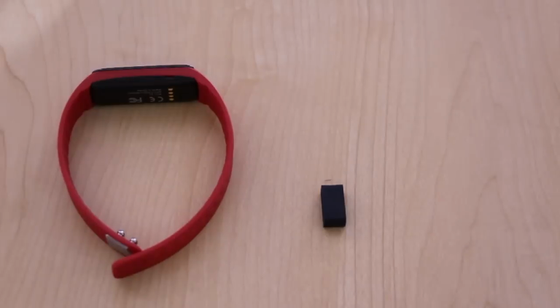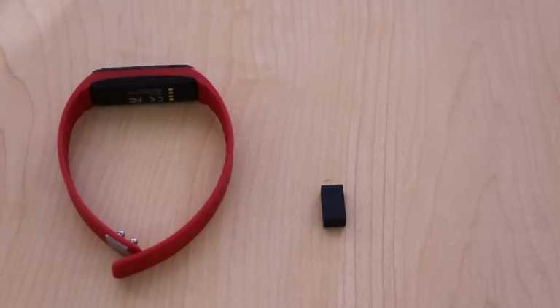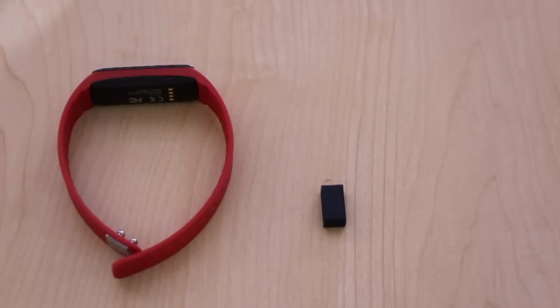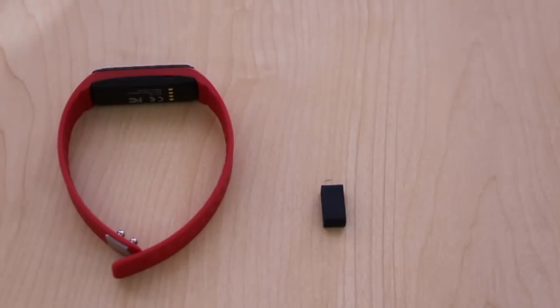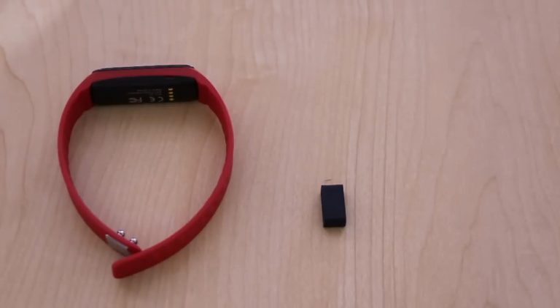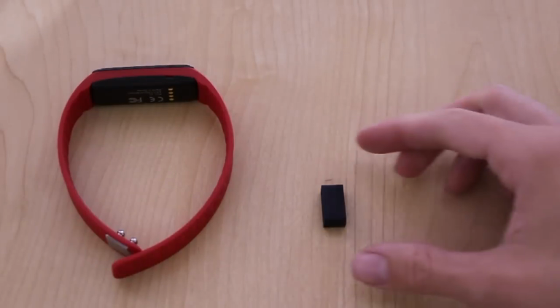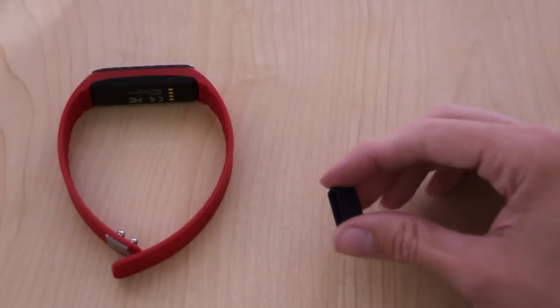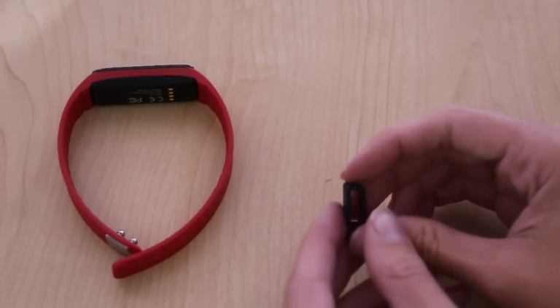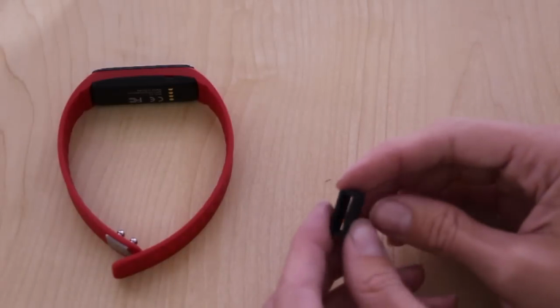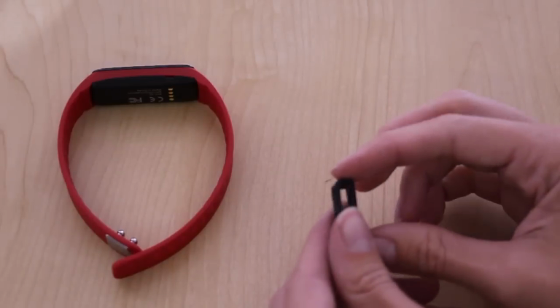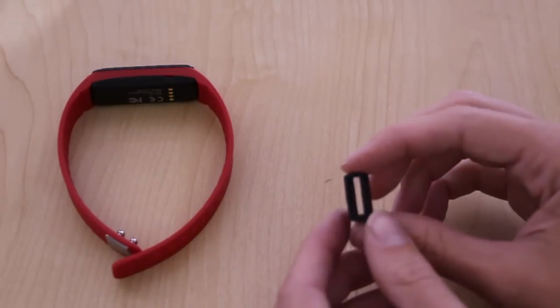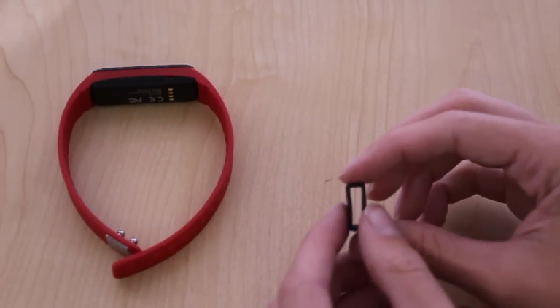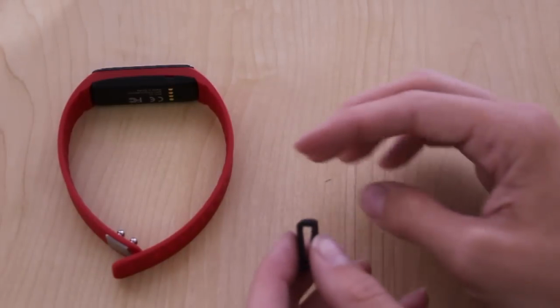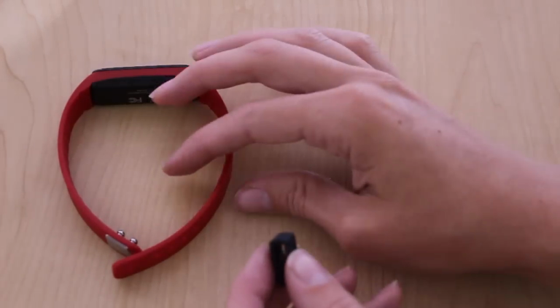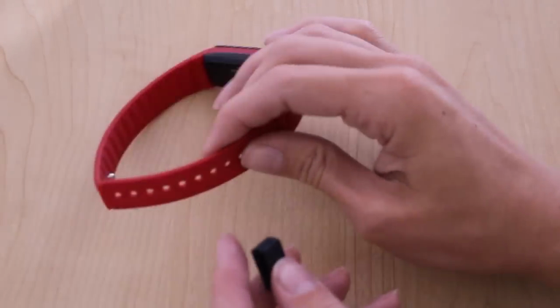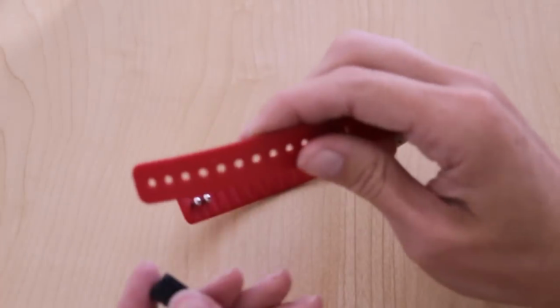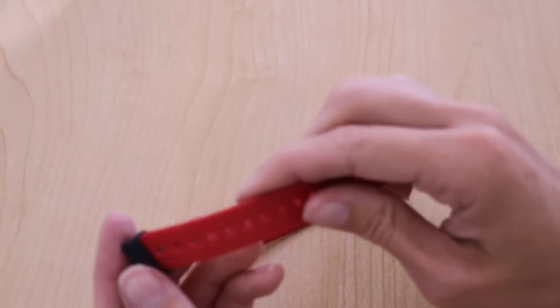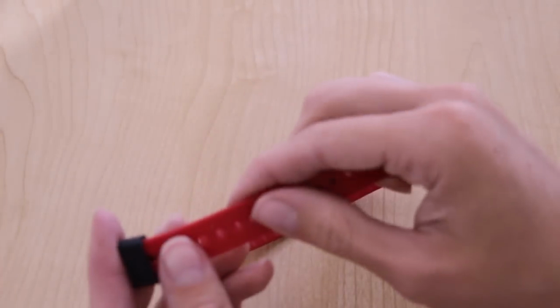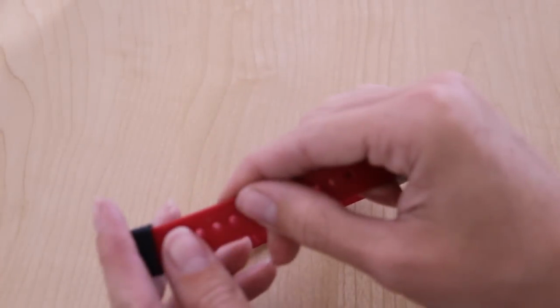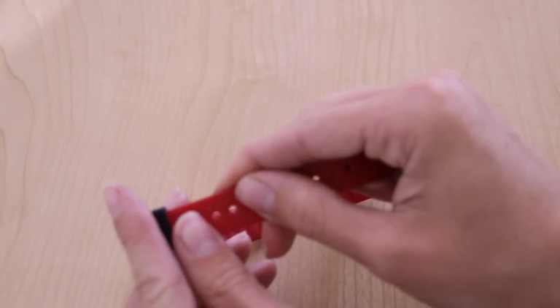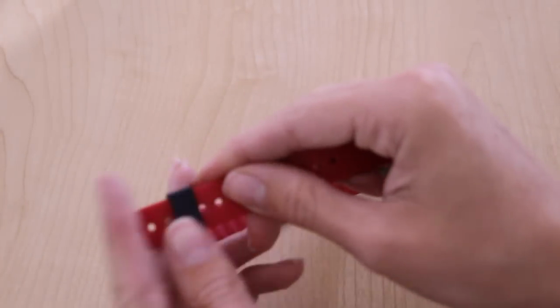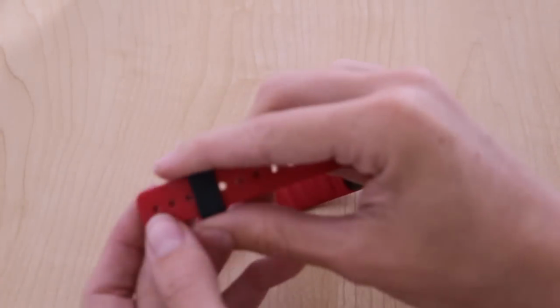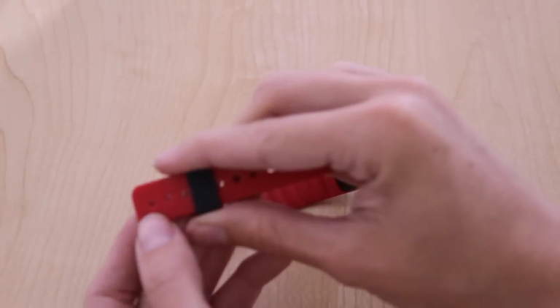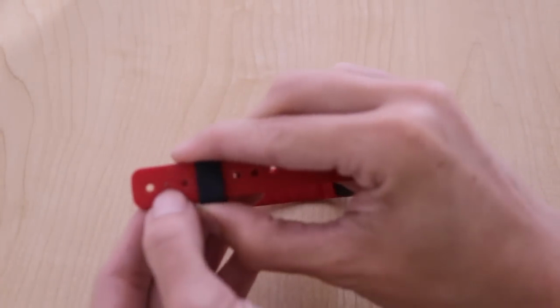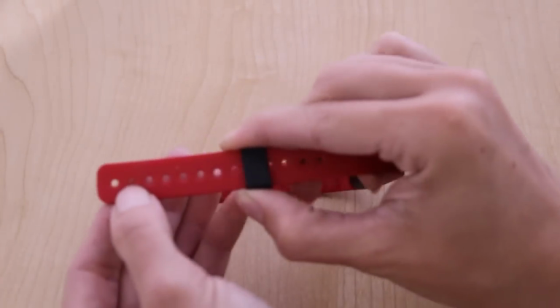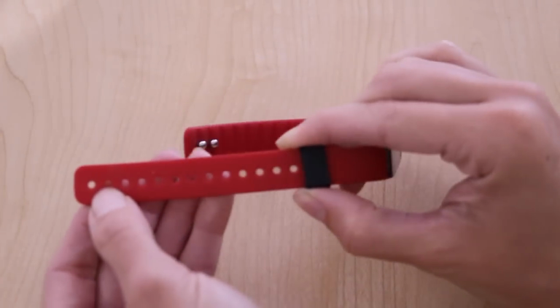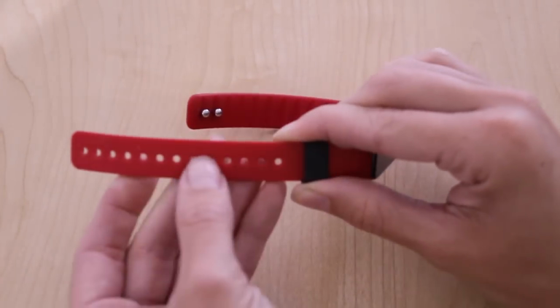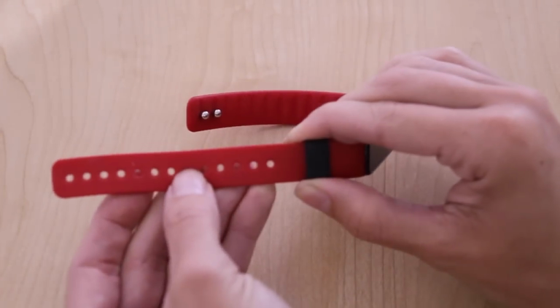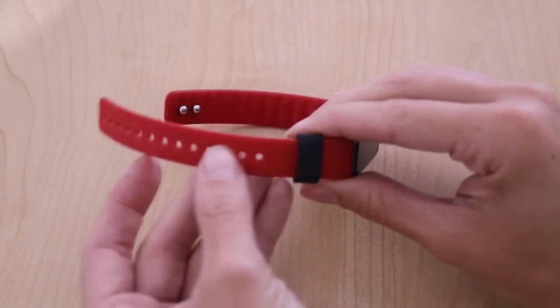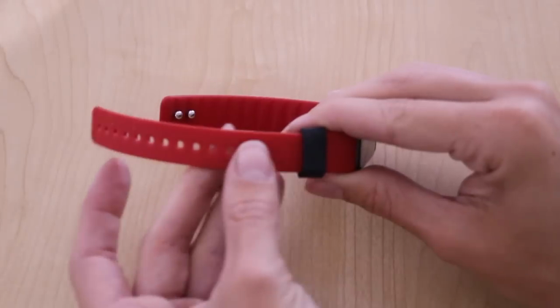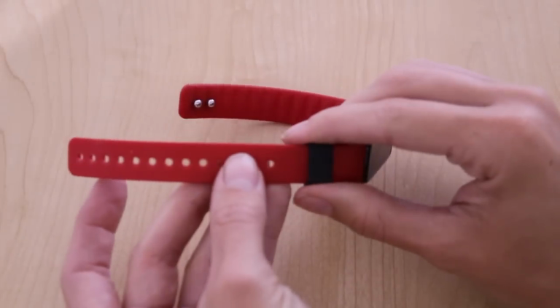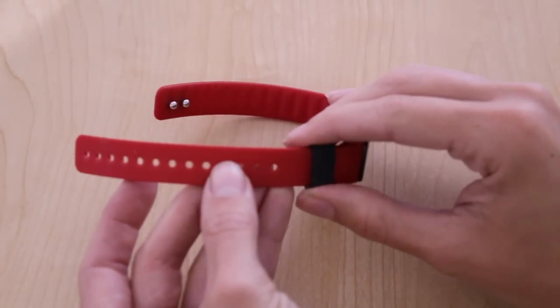To keep your device securely on your wrist, we've enclosed an additional accessory for the band. To use it, slip it on the band using the side without the clasp. Slide it all the way up towards the screen.